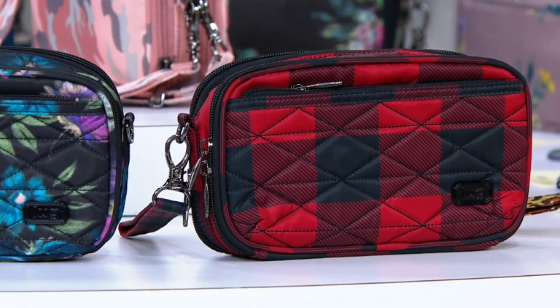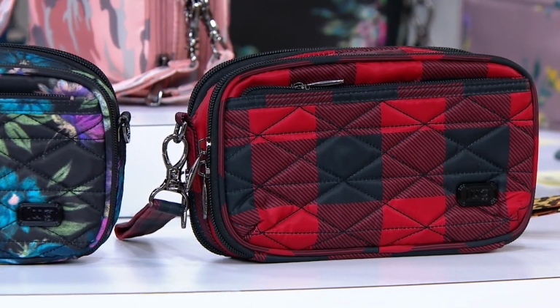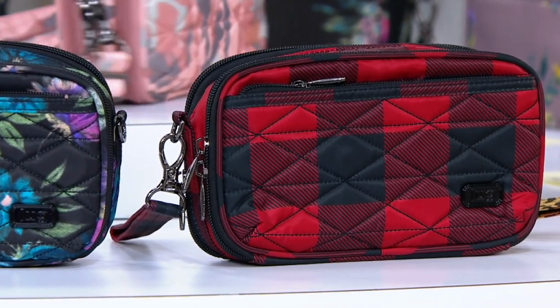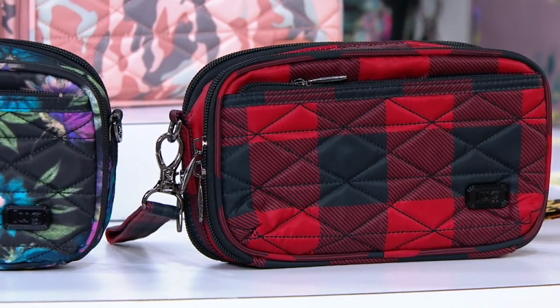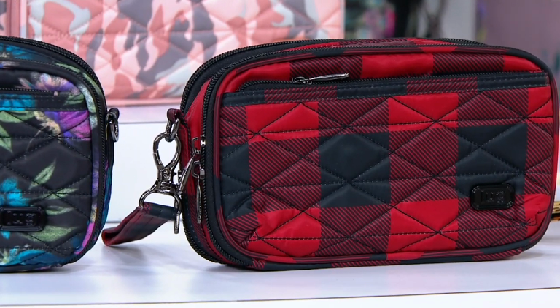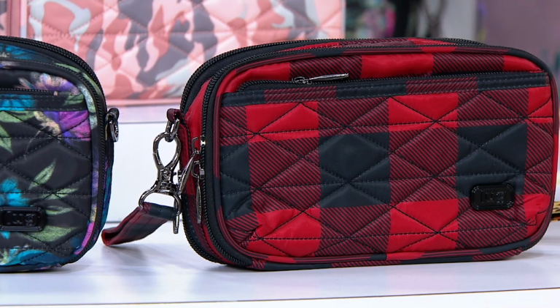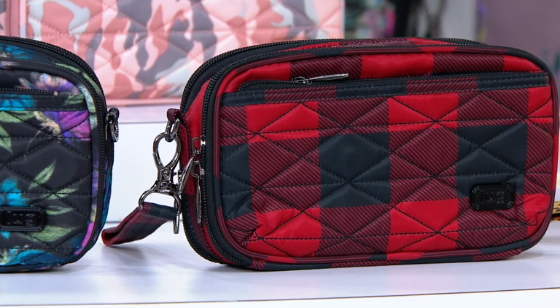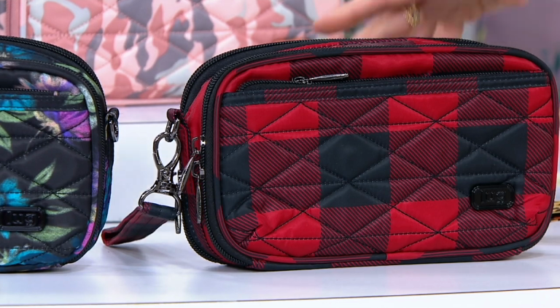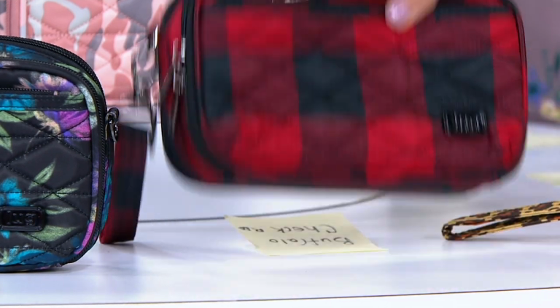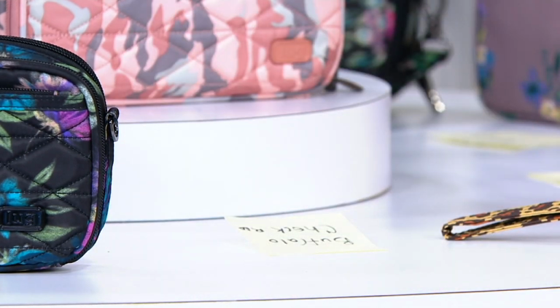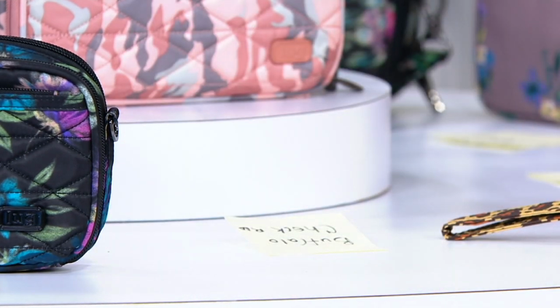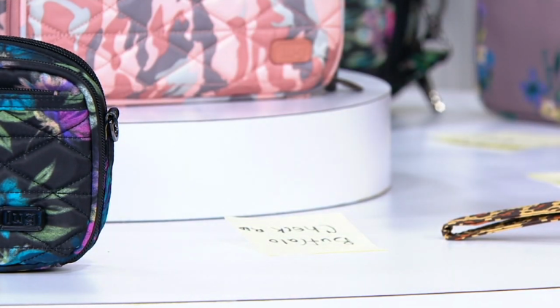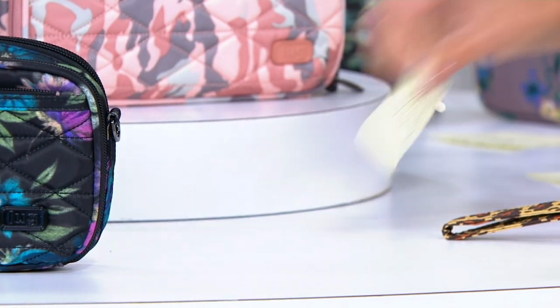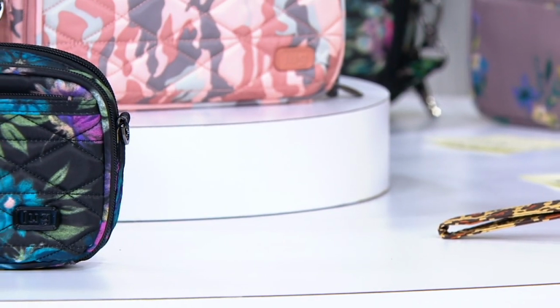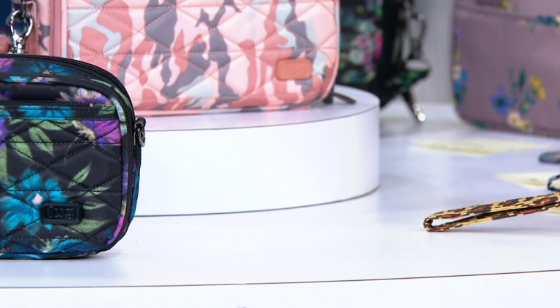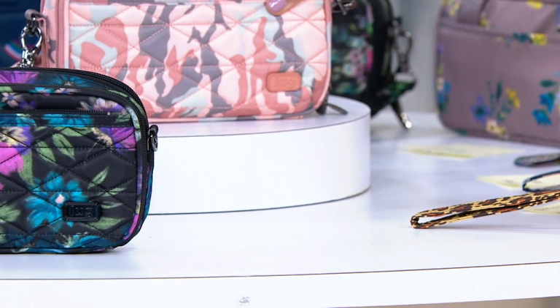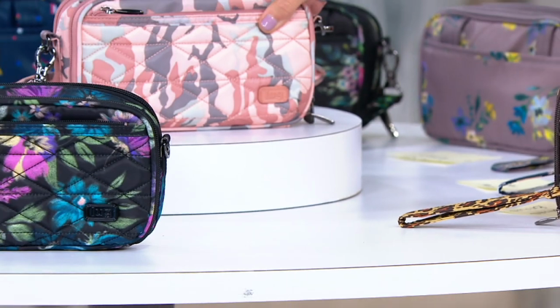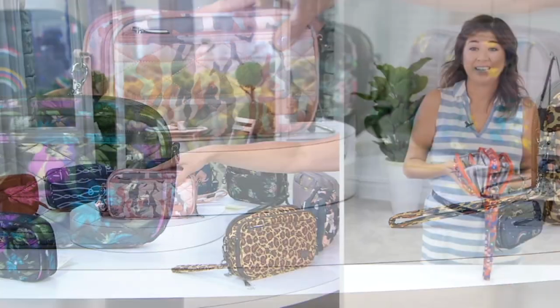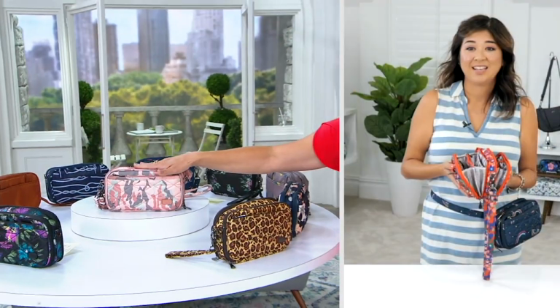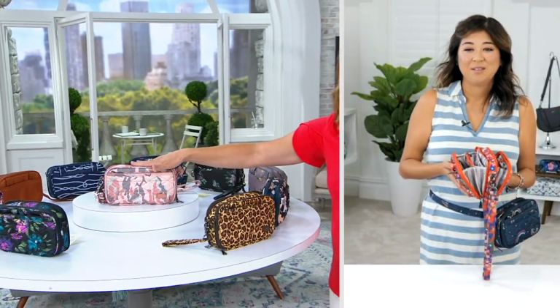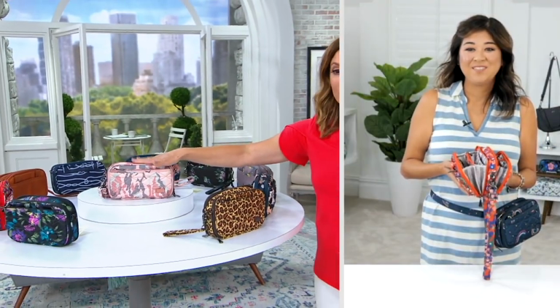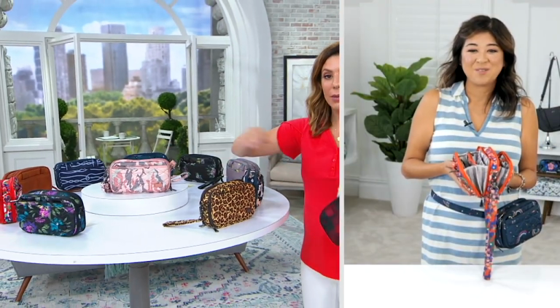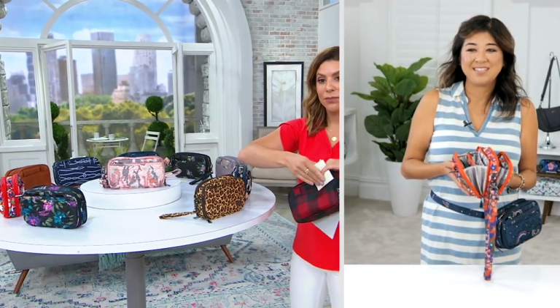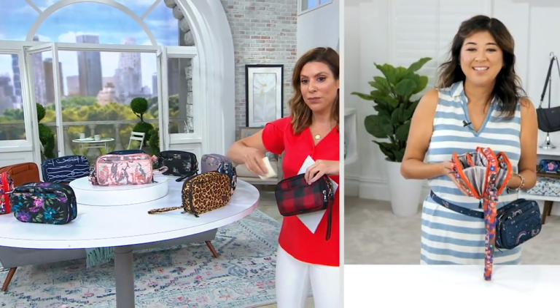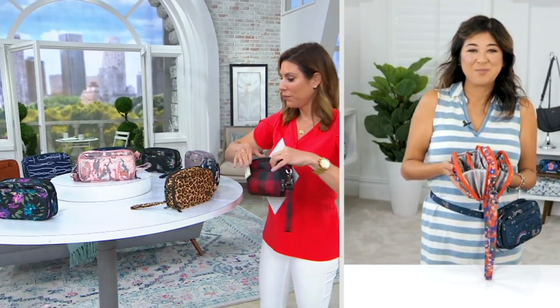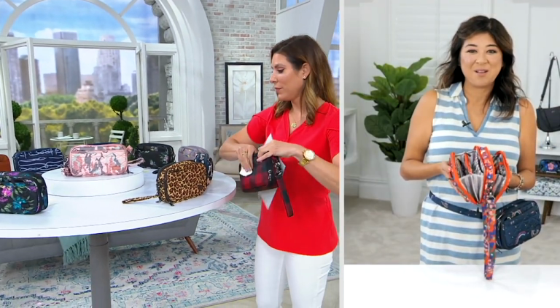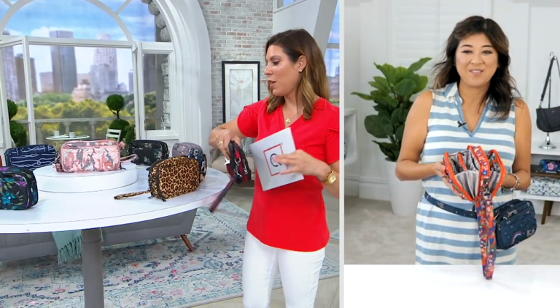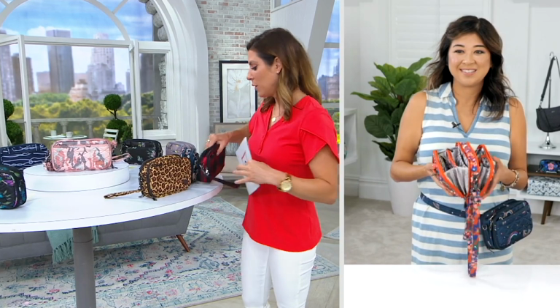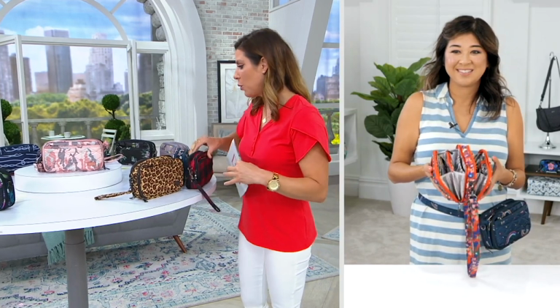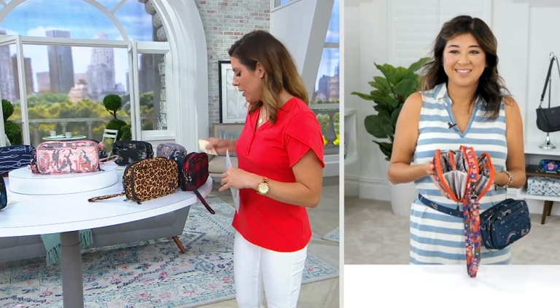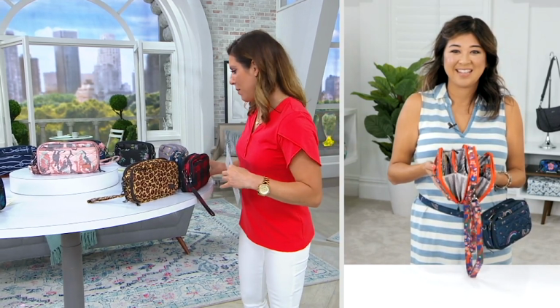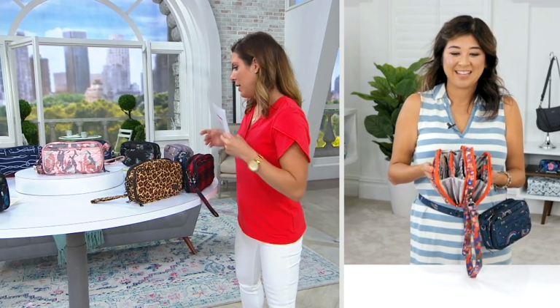And then we have our buffalo check red. I think we have one more right up here in the center — our camera rose. I'll move buffalo check so you can see it. That's our beautiful camera rose. So let's tour the bag here.